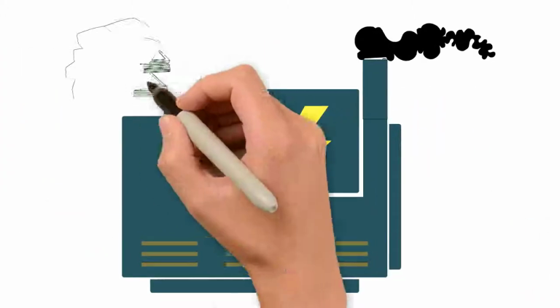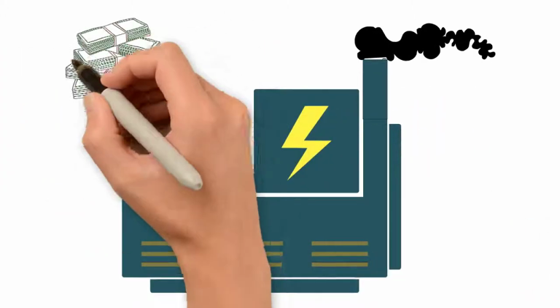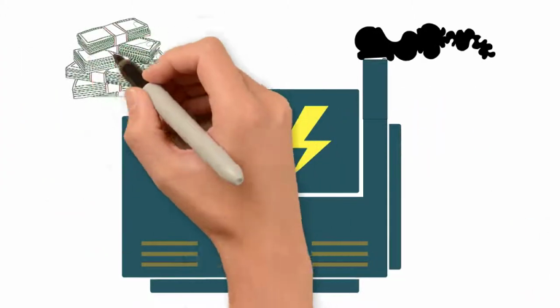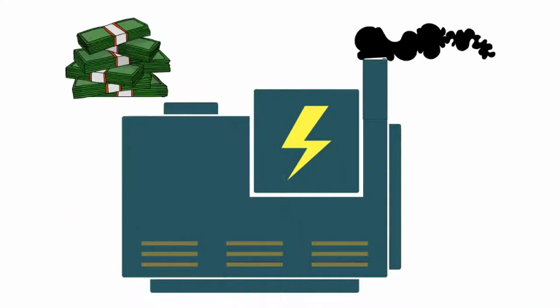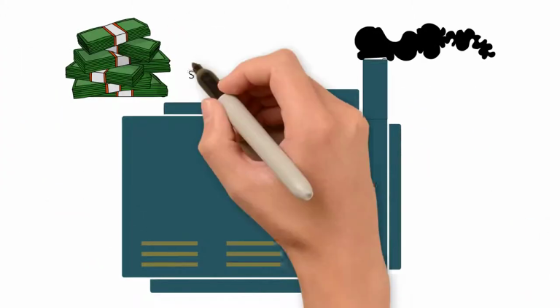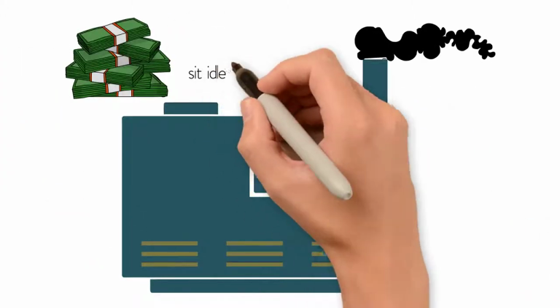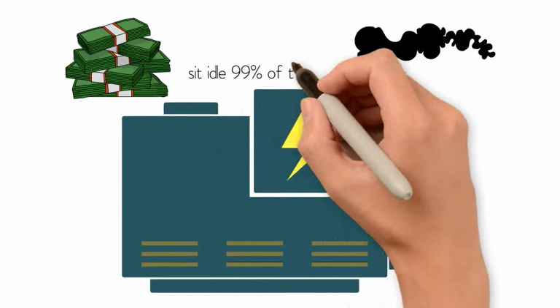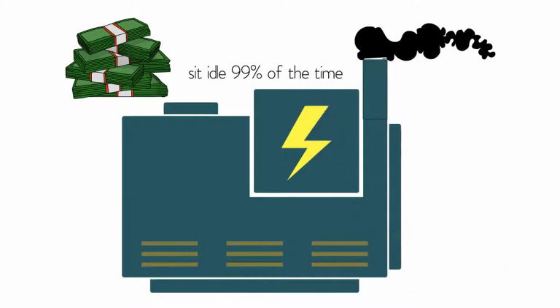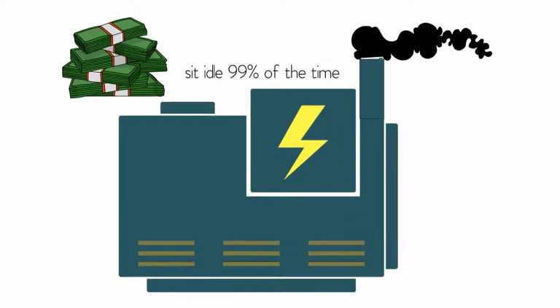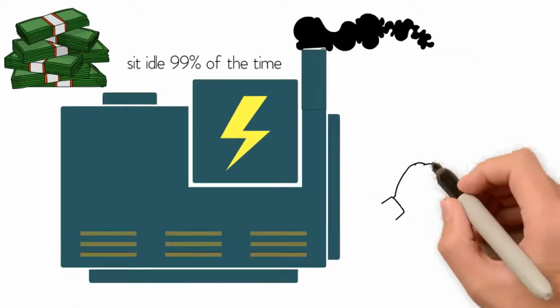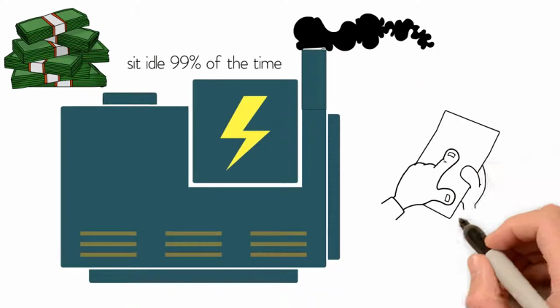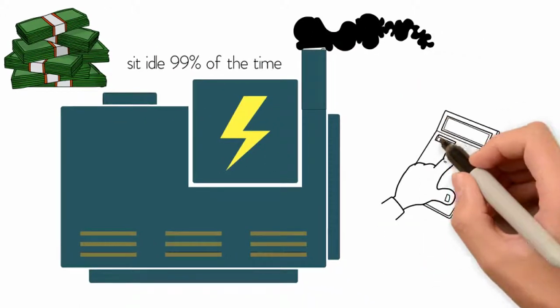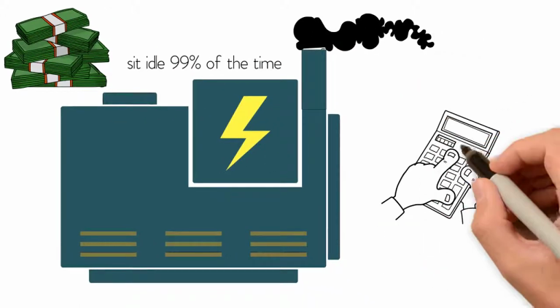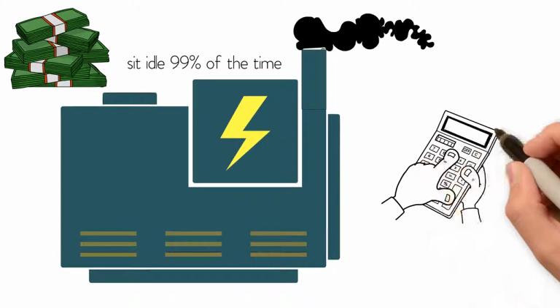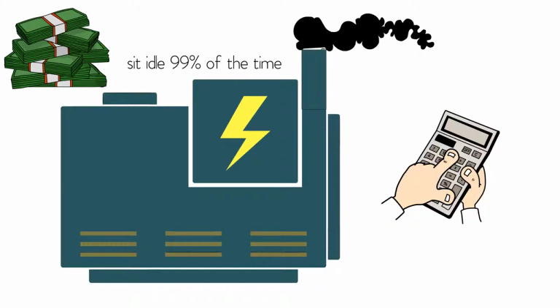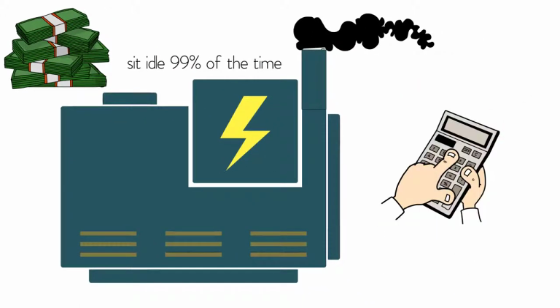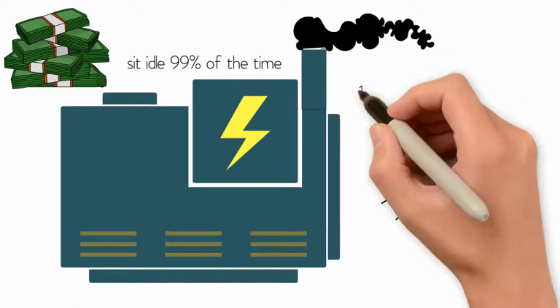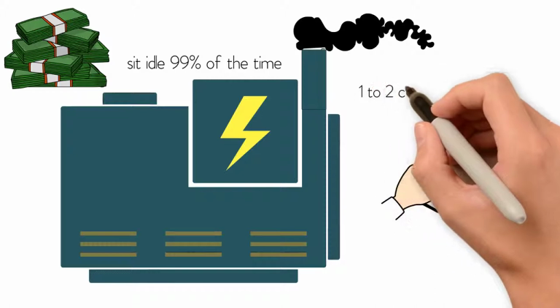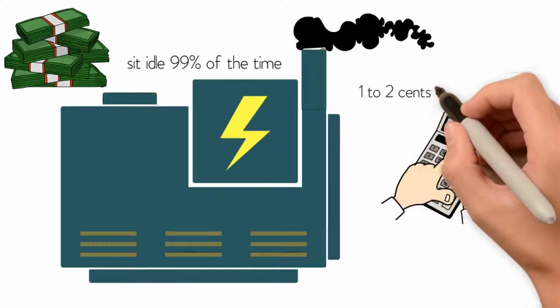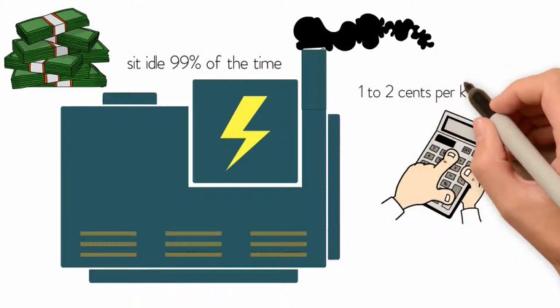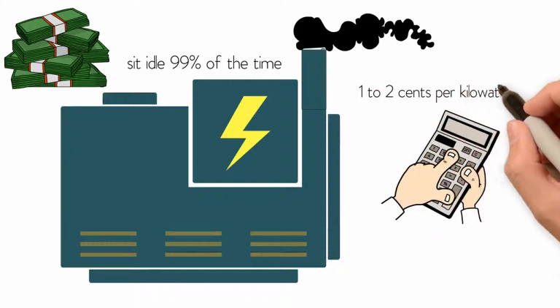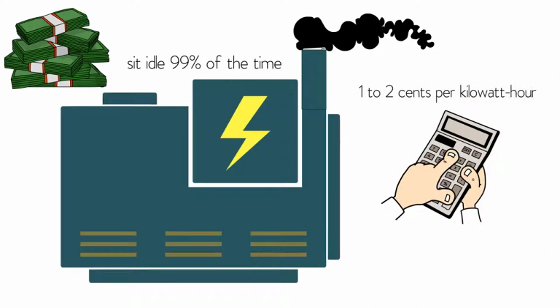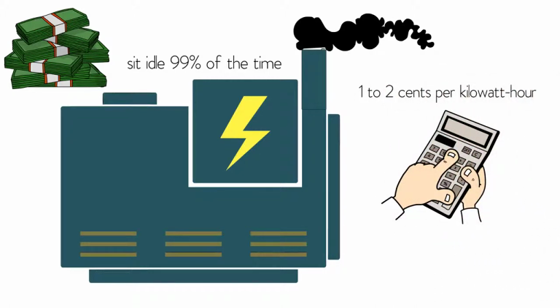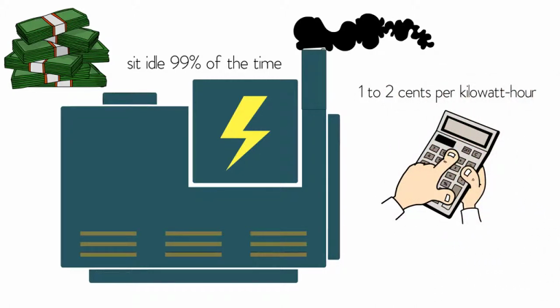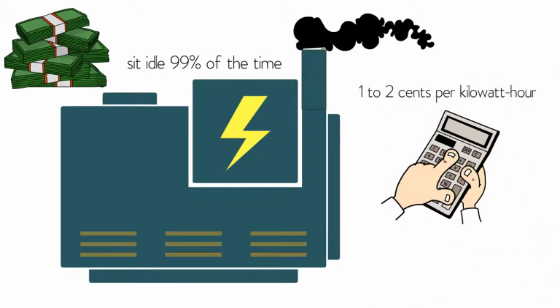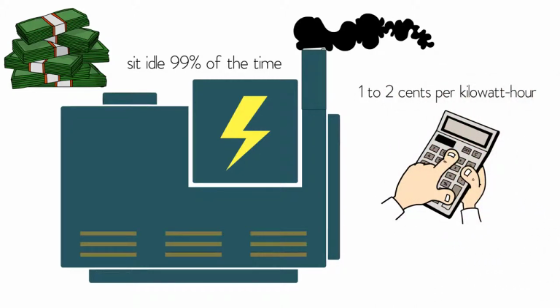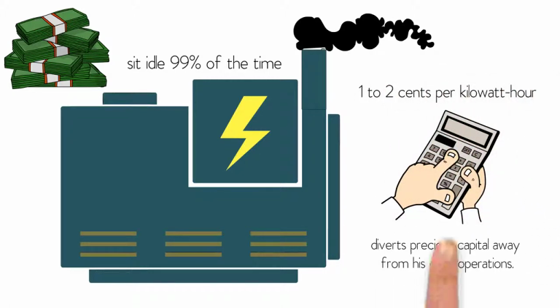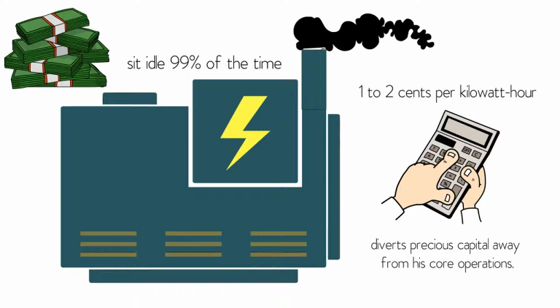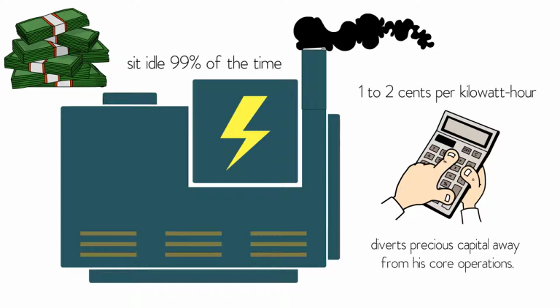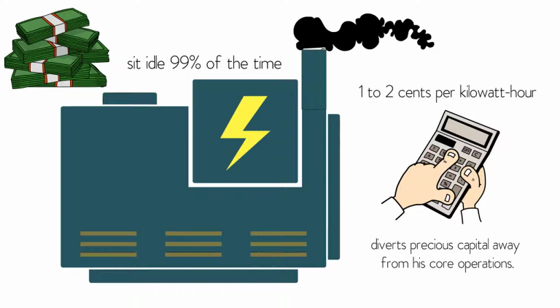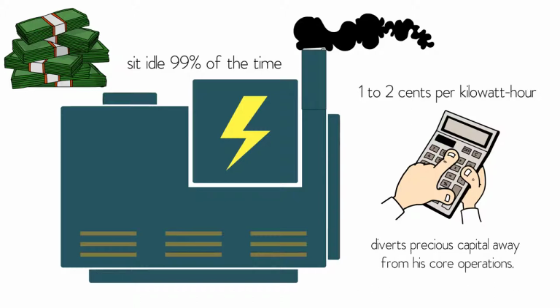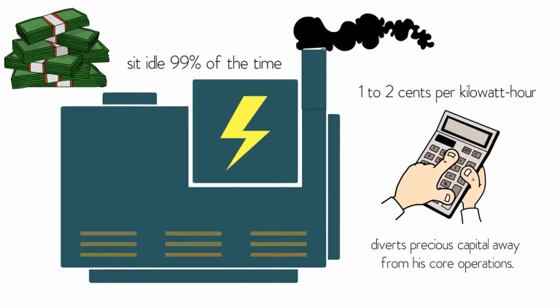Diesel generators are expensive and sit idle 99% of the time. The cost to purchase and maintain a generator effectively adds 1 to 2 cents per kilowatt hour to Bill's already high electricity bill, and diverts precious capital away from his core operations.